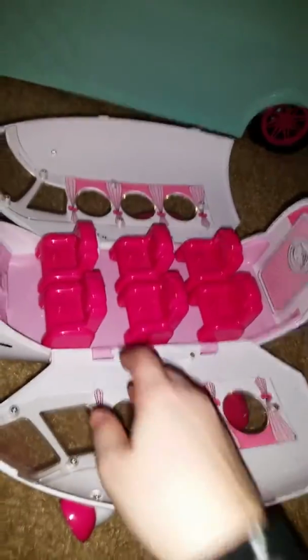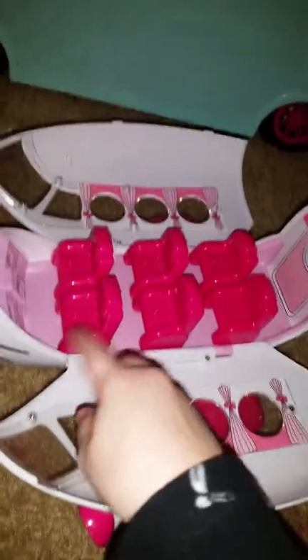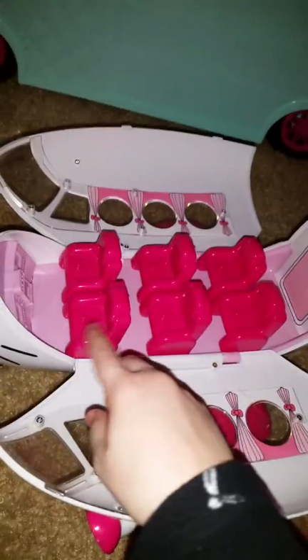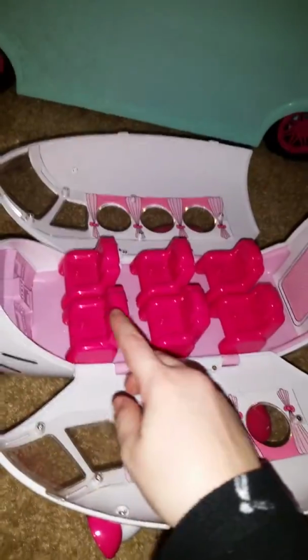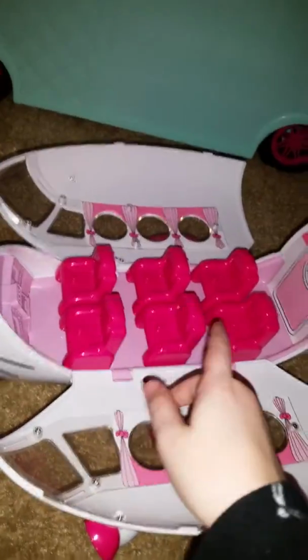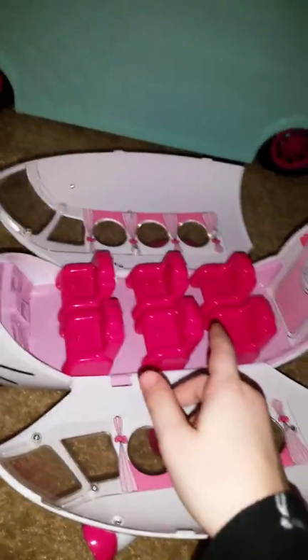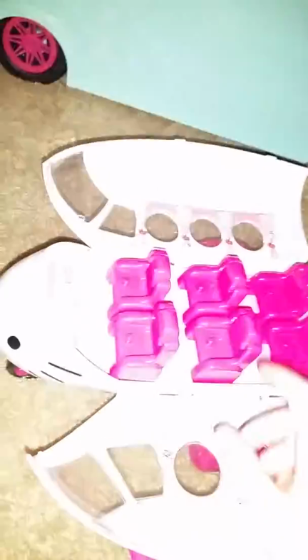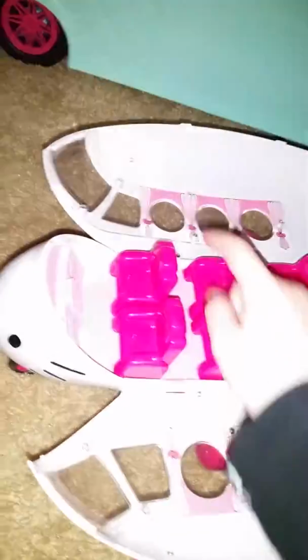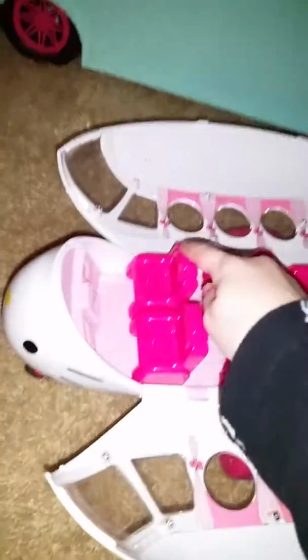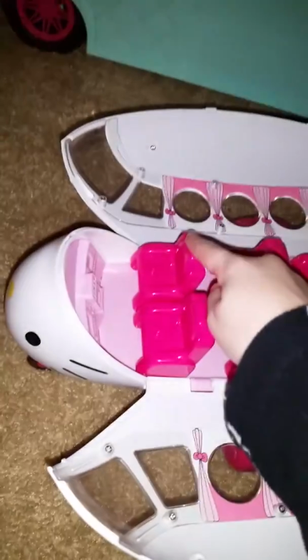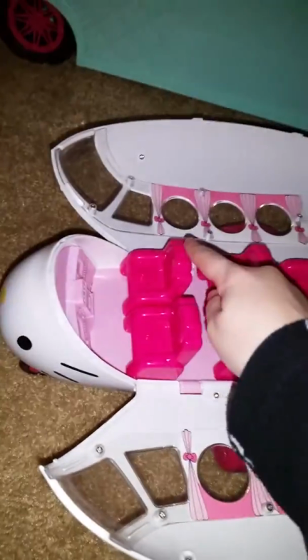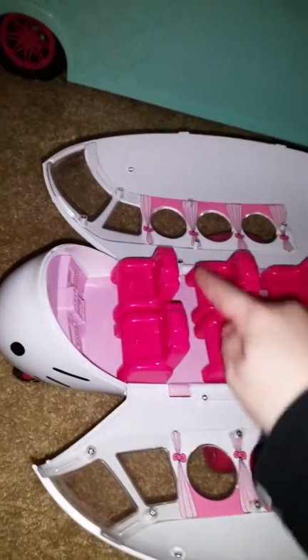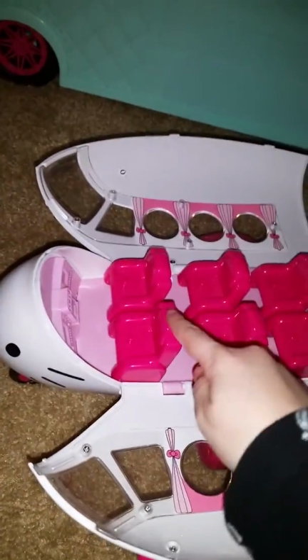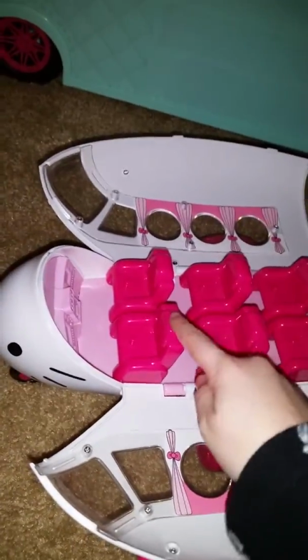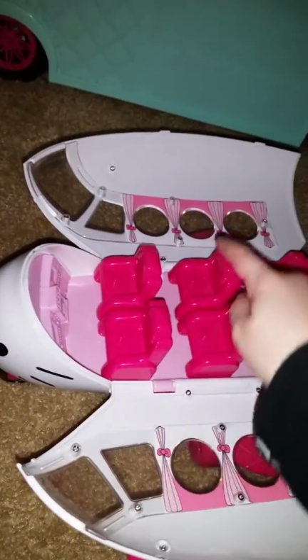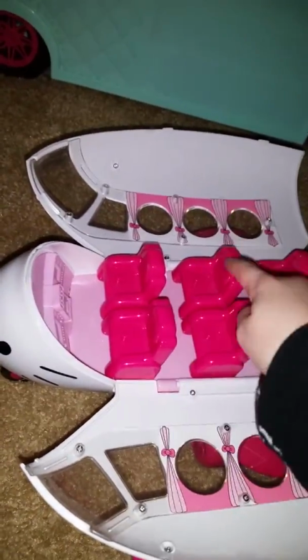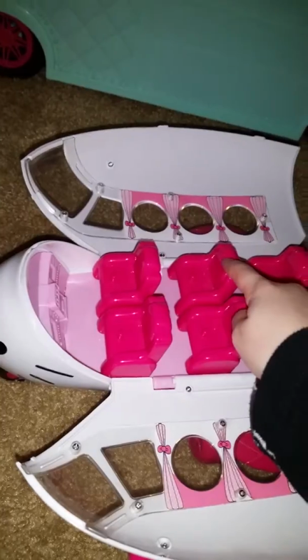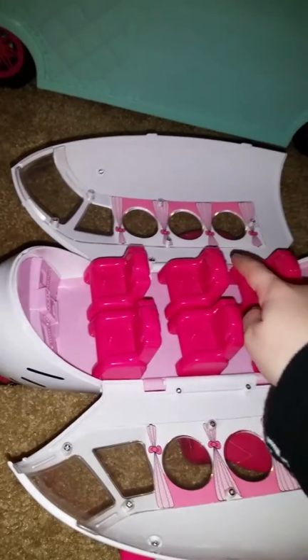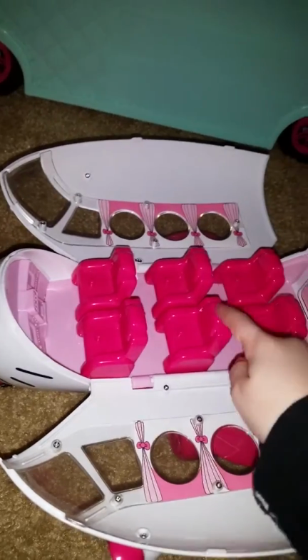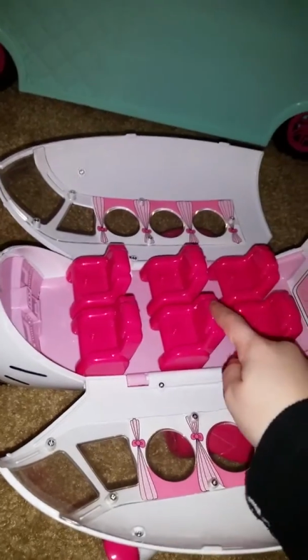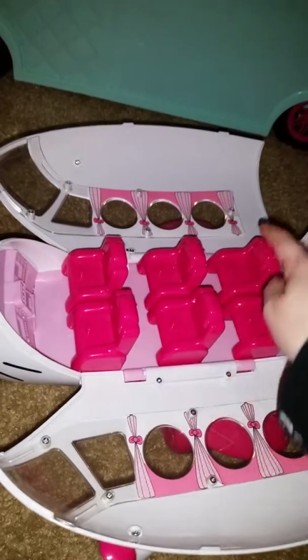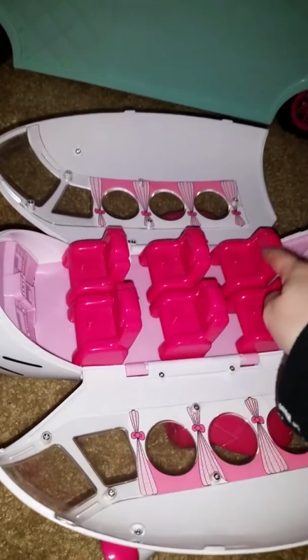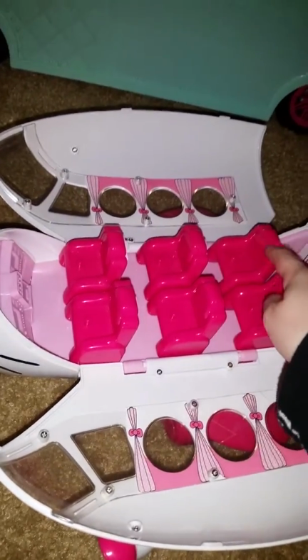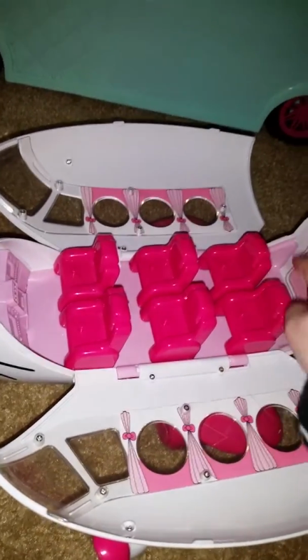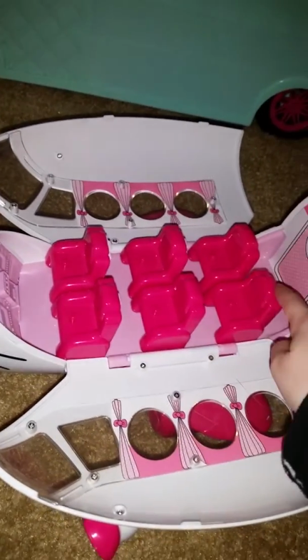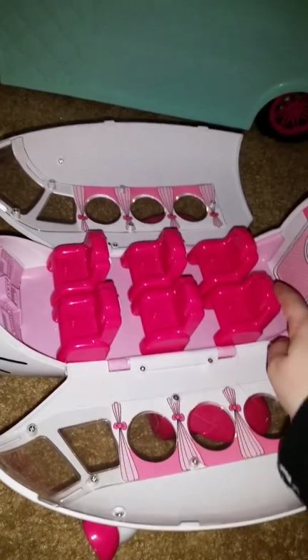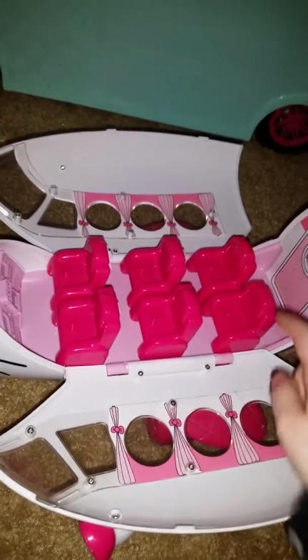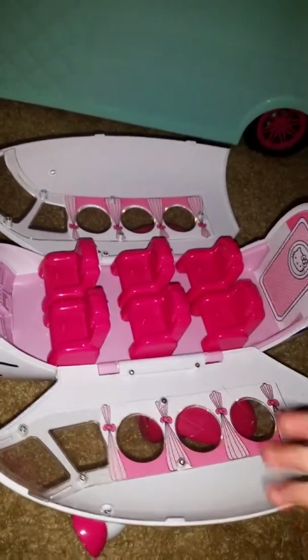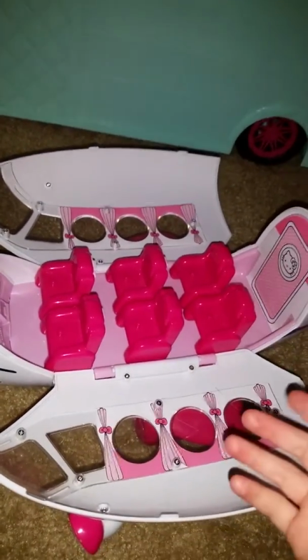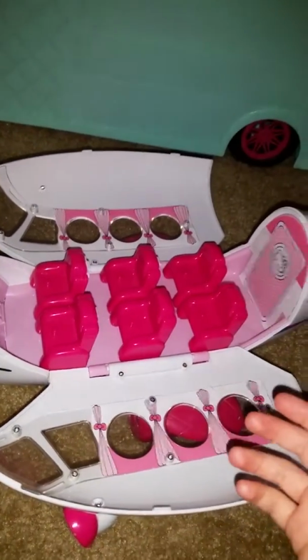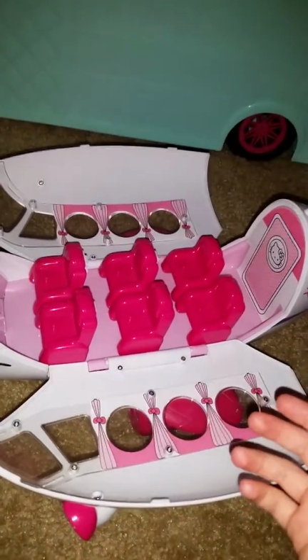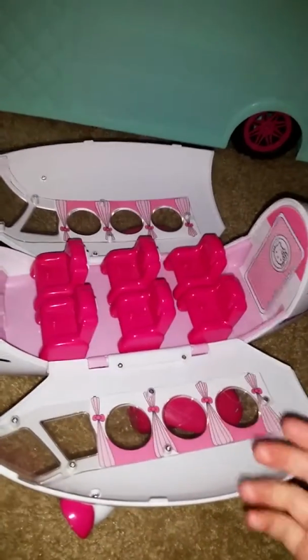Let's count how many. There's one, two, three, four, five, six. There's six seats.